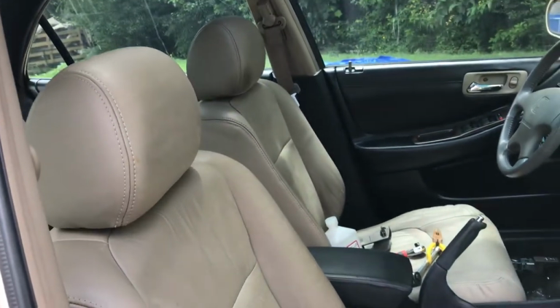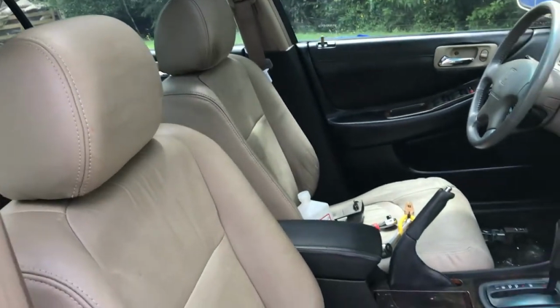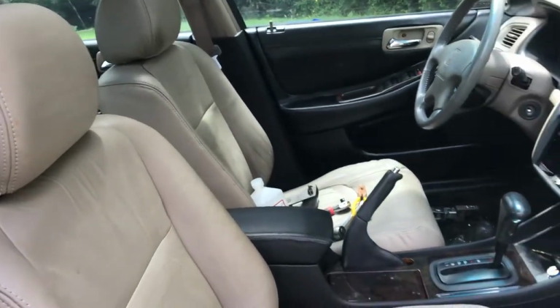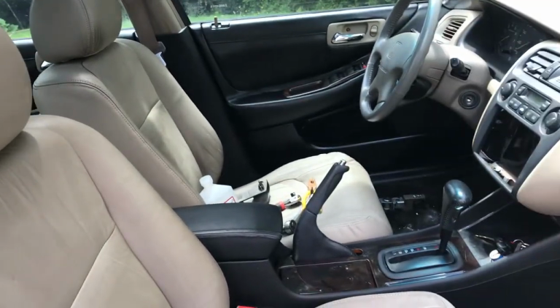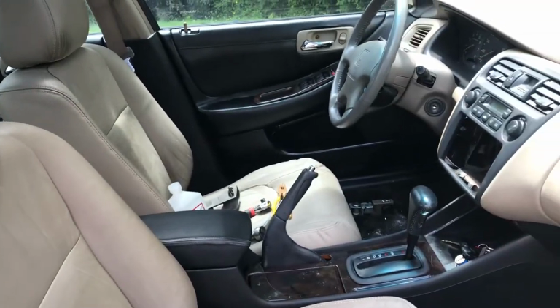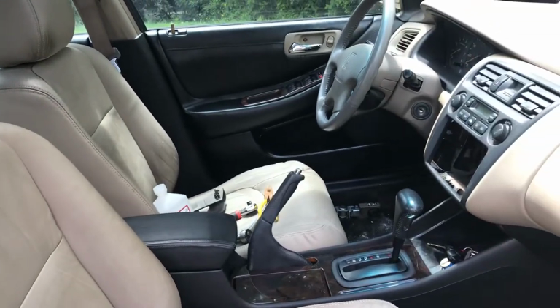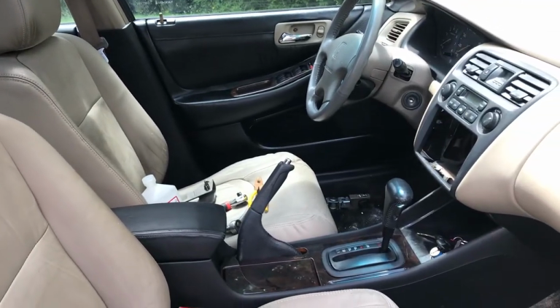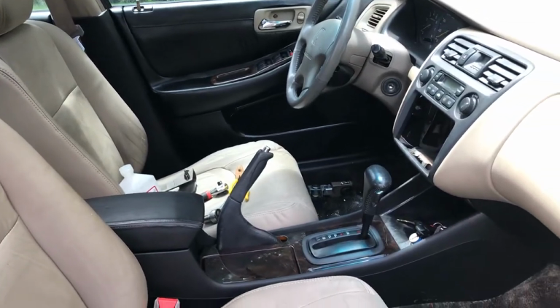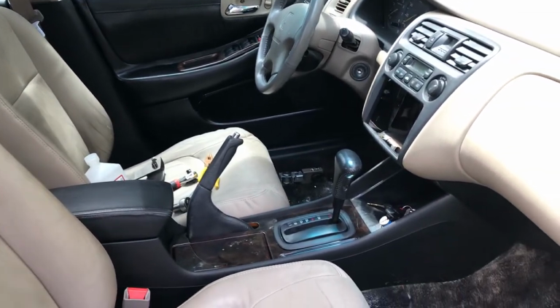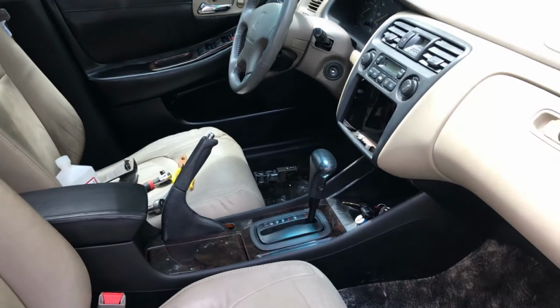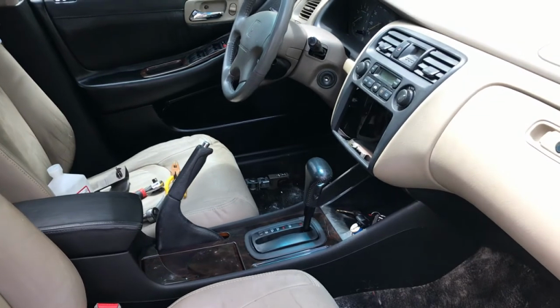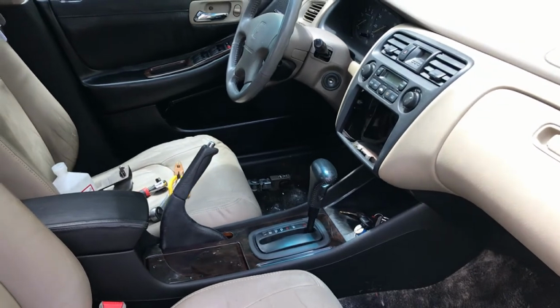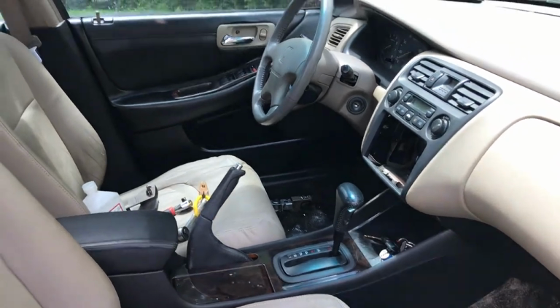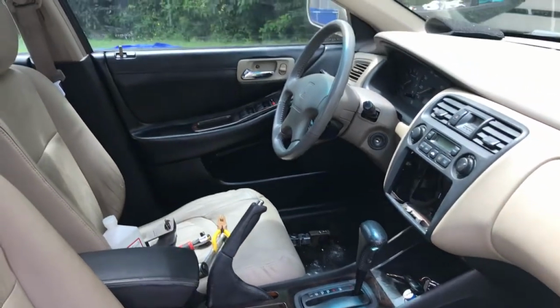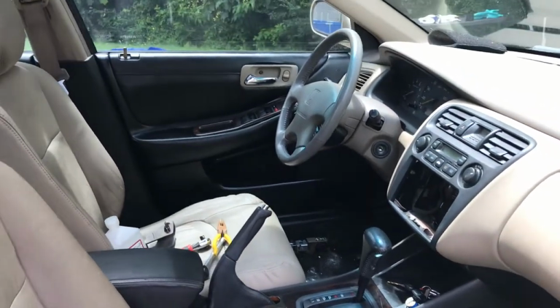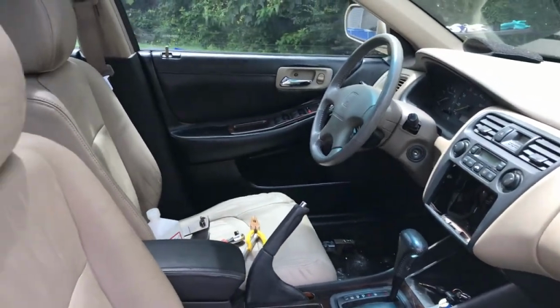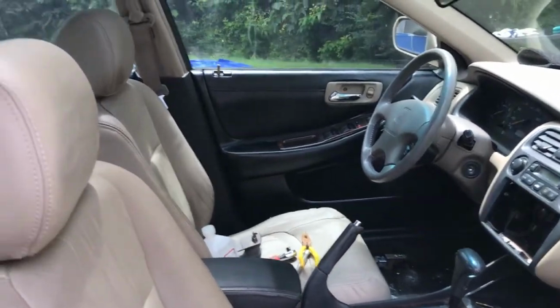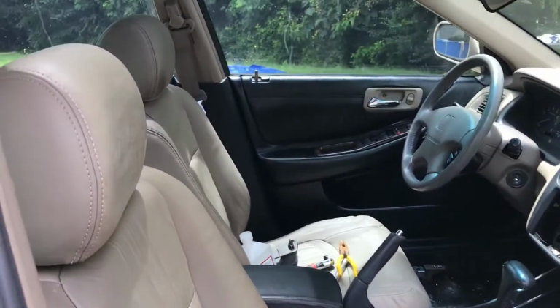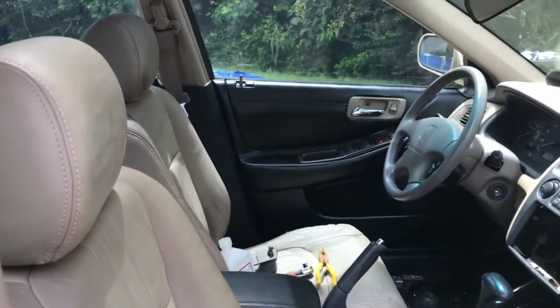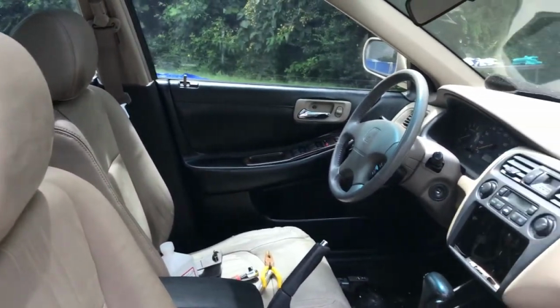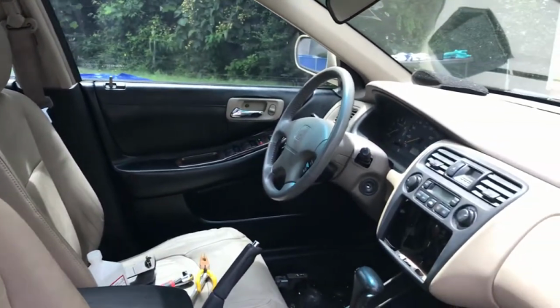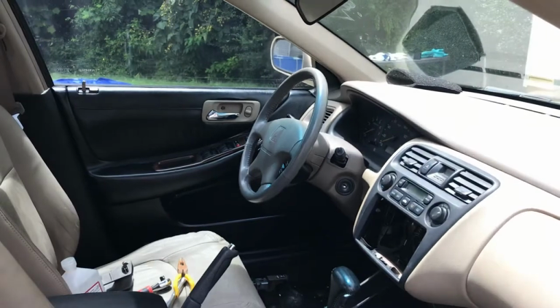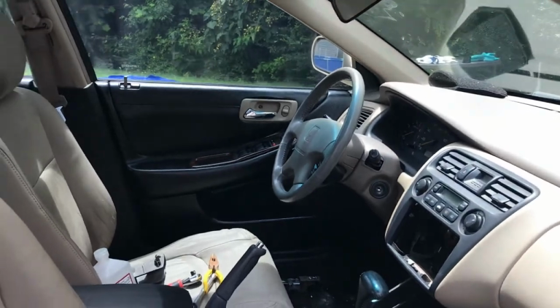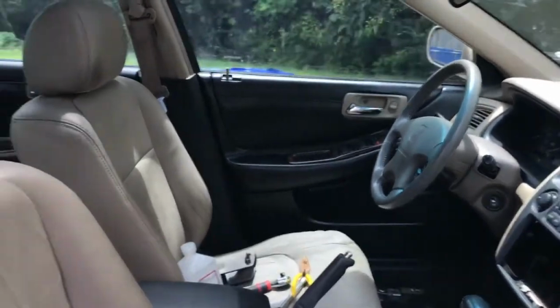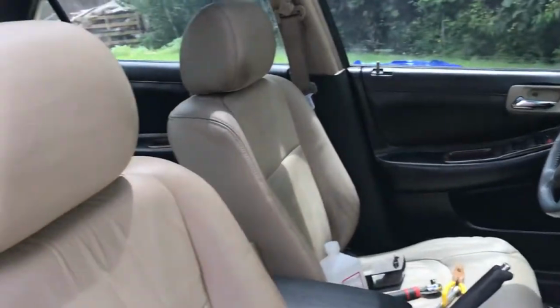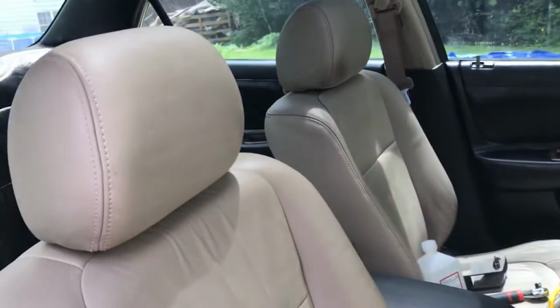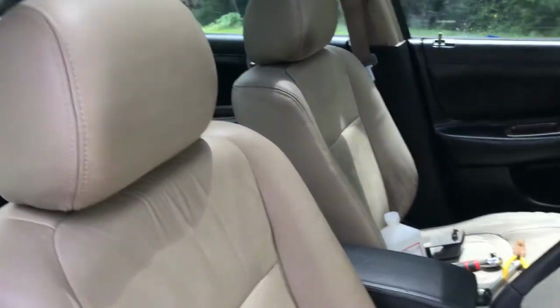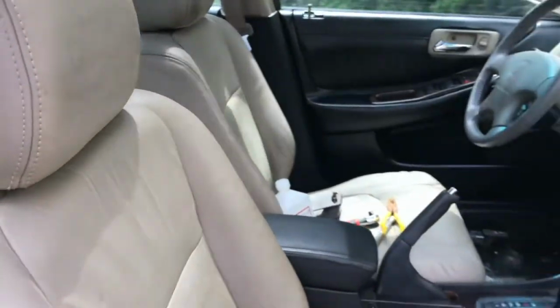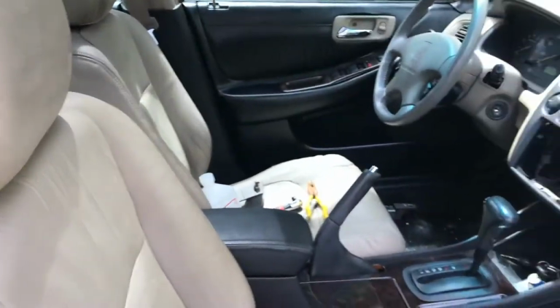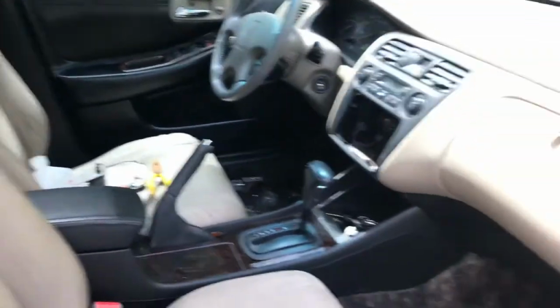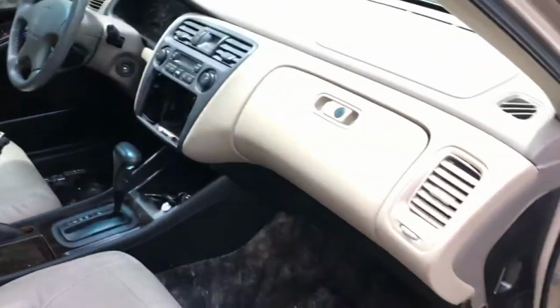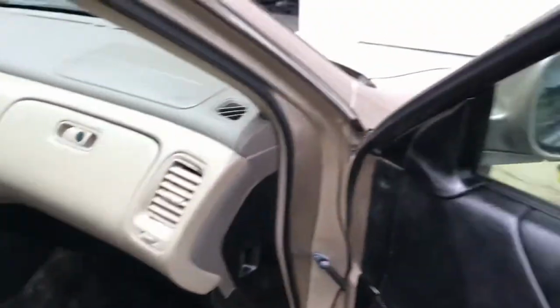But this is just the finished product of what I did. I don't know if y'all have seen exactly how it was before, but if you go back and watch a couple of videos you'll see how it was when I first got it. That's the way it looks right now.